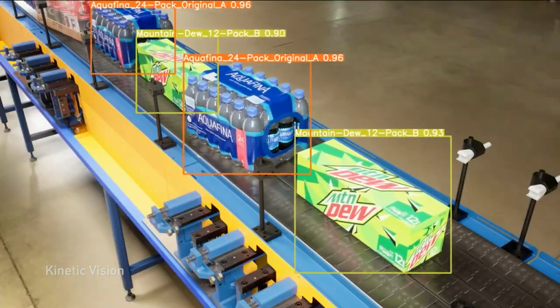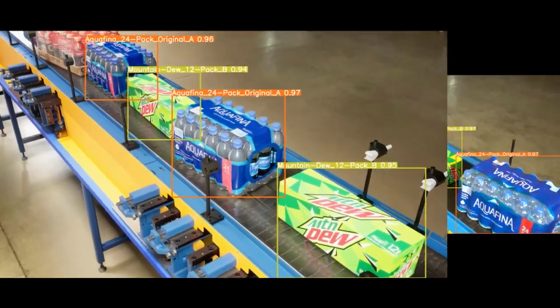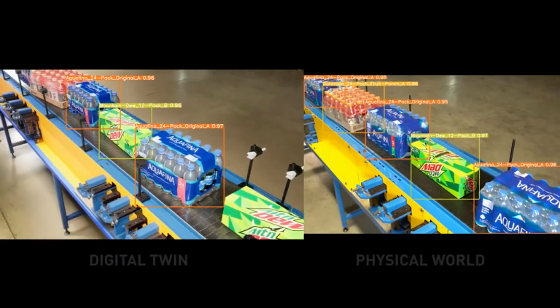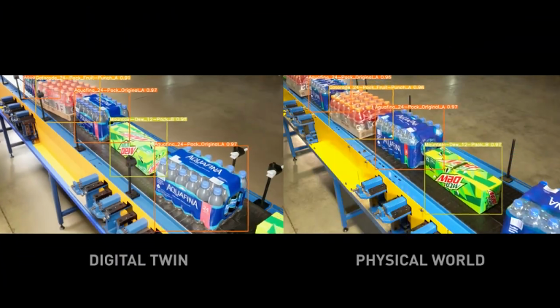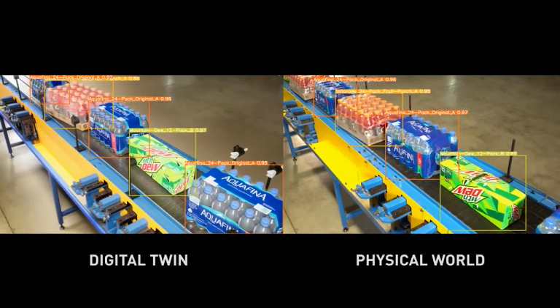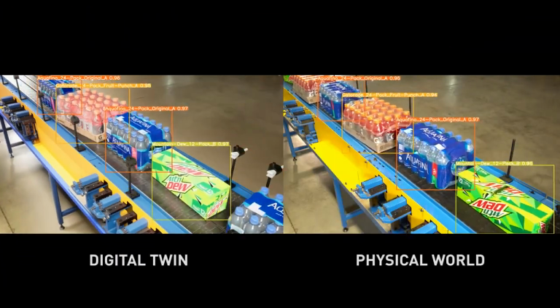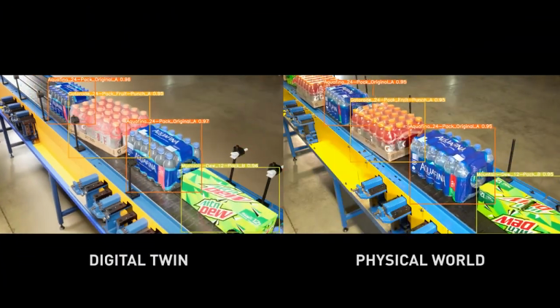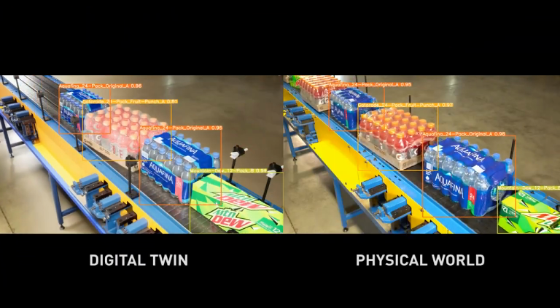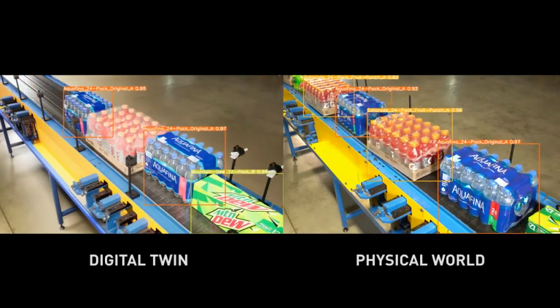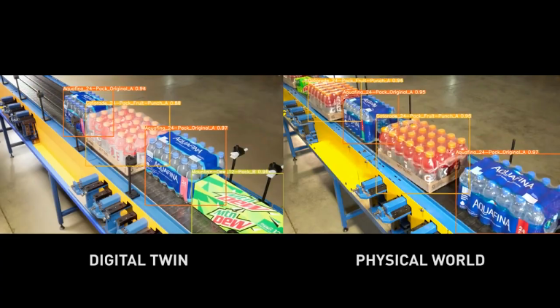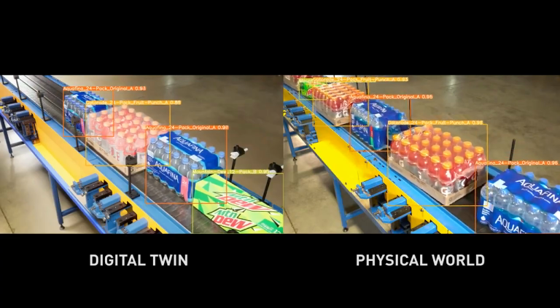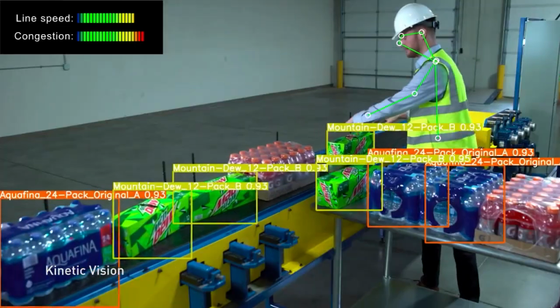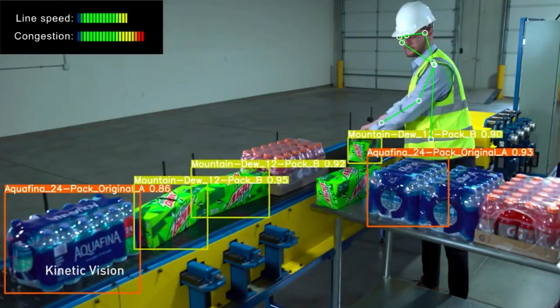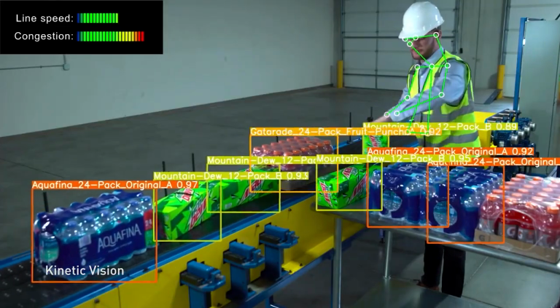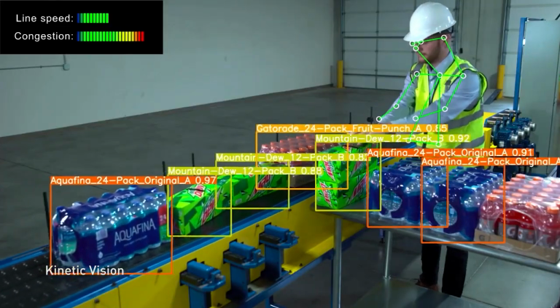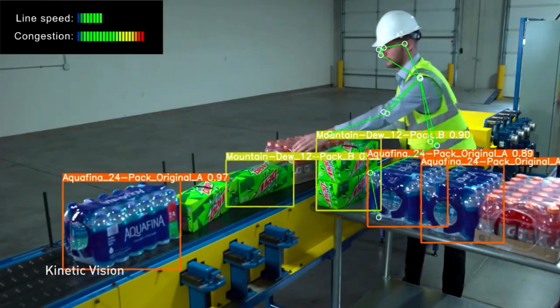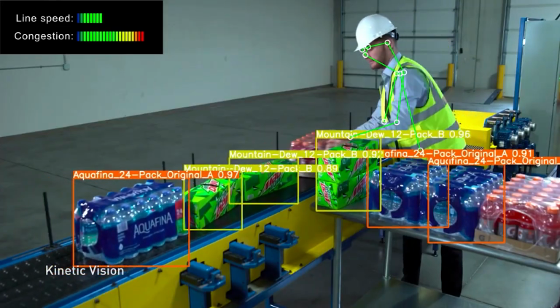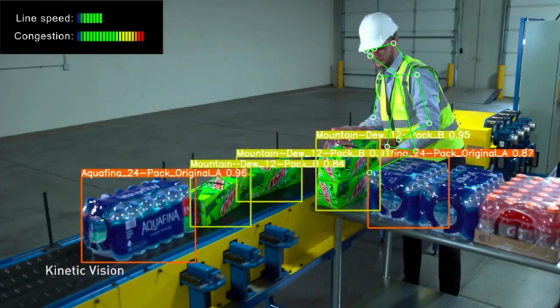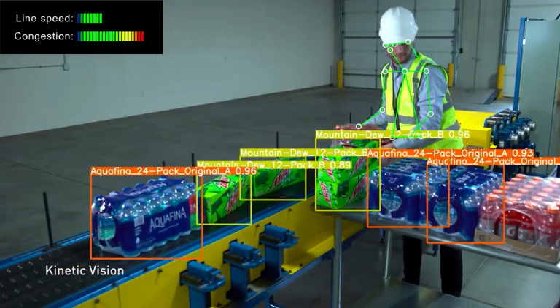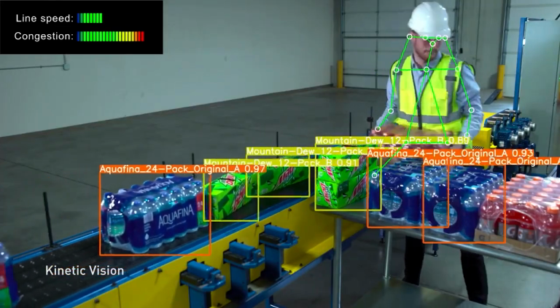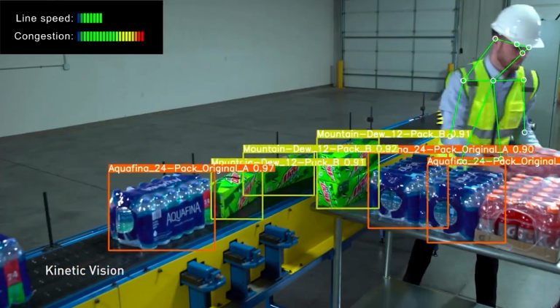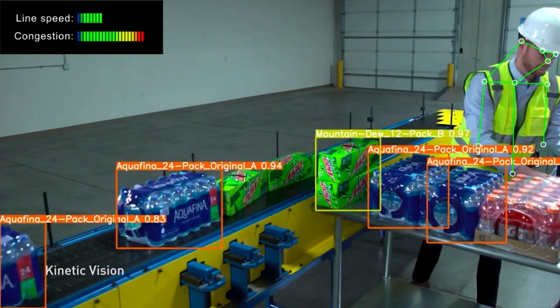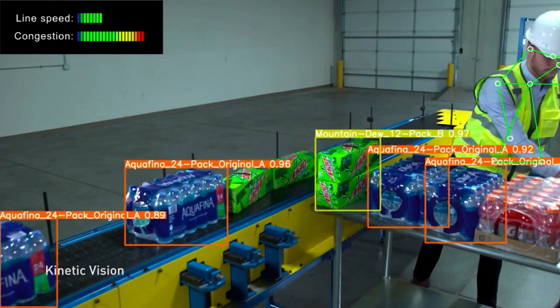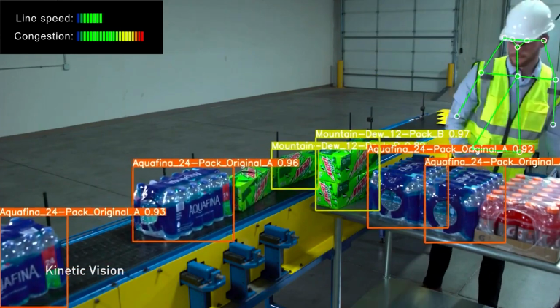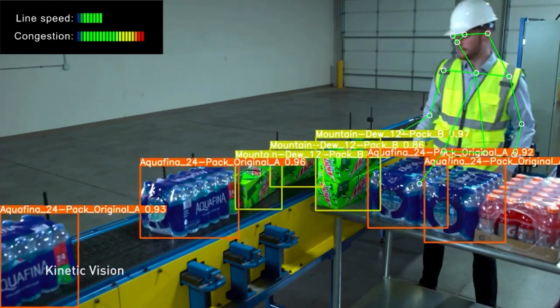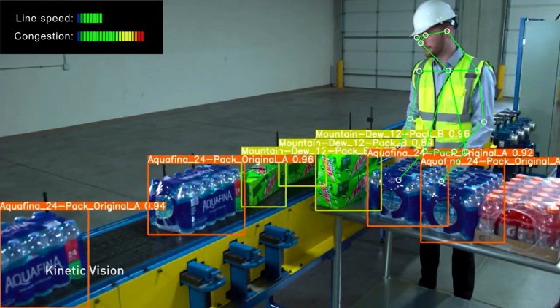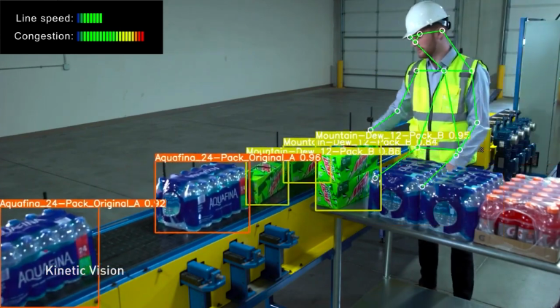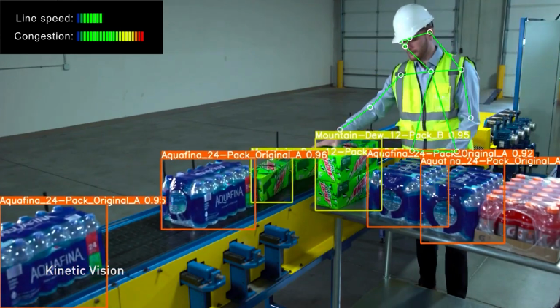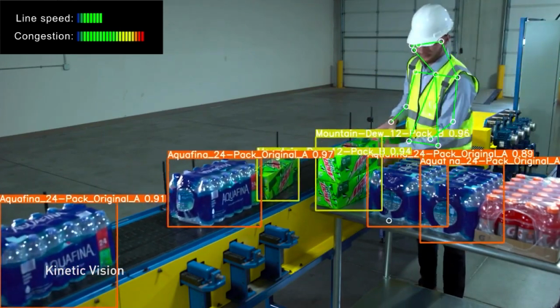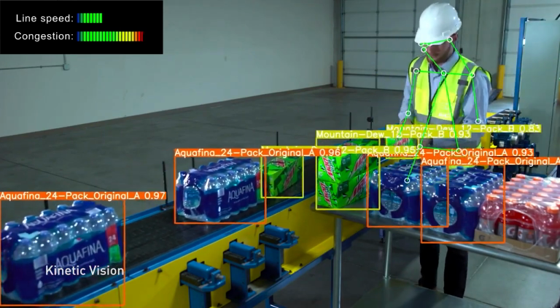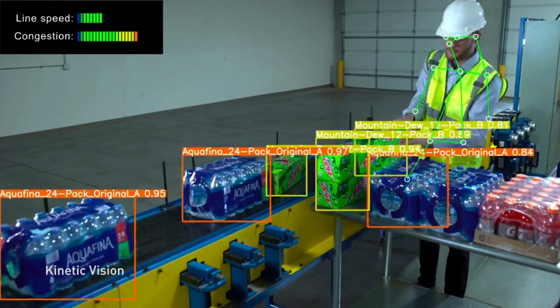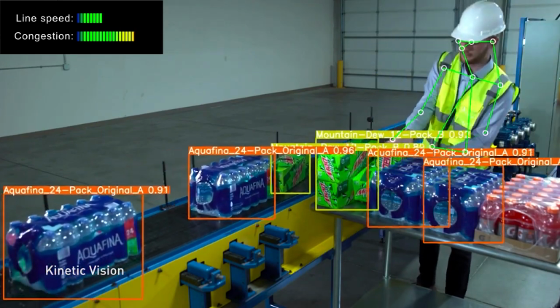These updated models and optimizations are then transferred to the physical world. From here, NVIDIA Metropolis applications monitor and adjust conveyor belt speed in real-time using AI-enabled computer vision, helping prevent congestion and downtime across miles of conveyor belts.